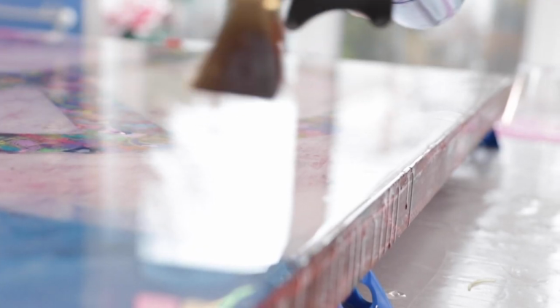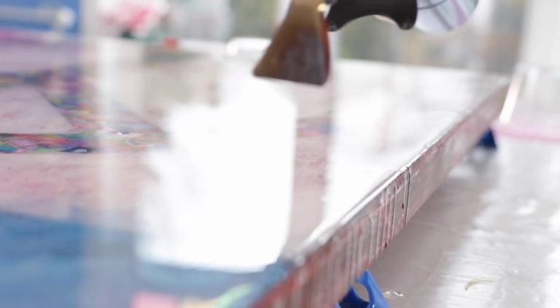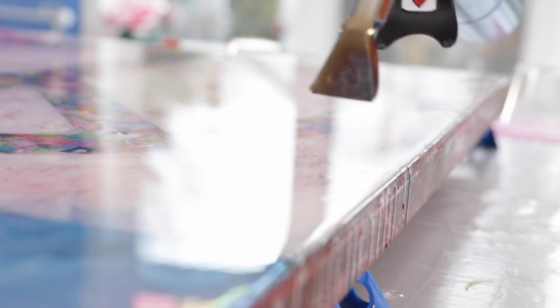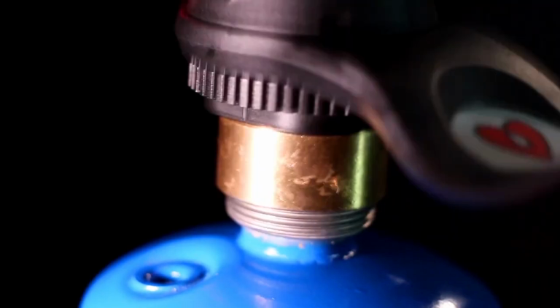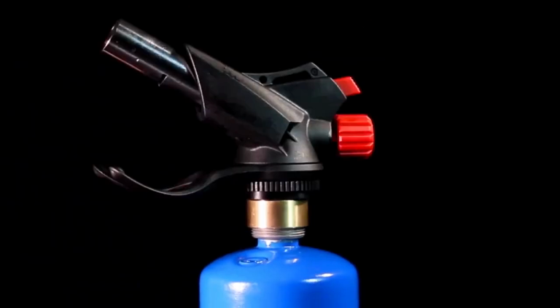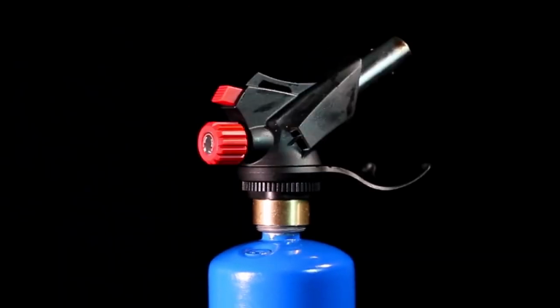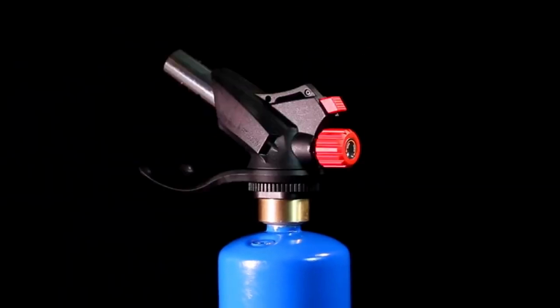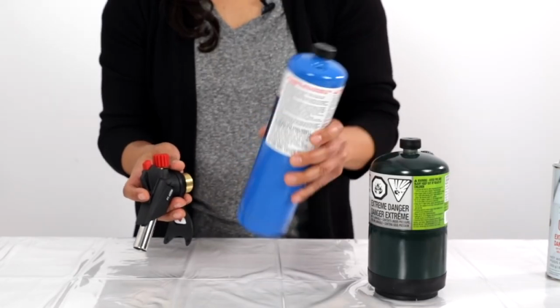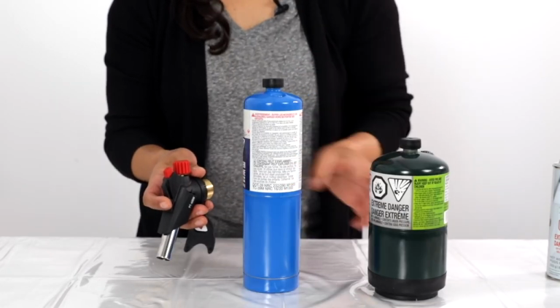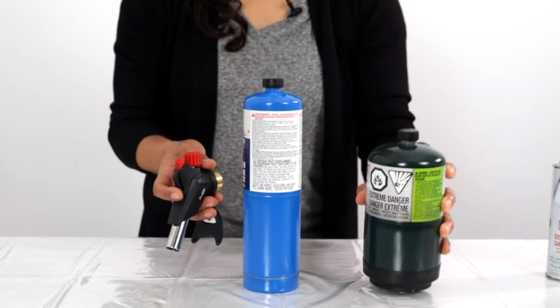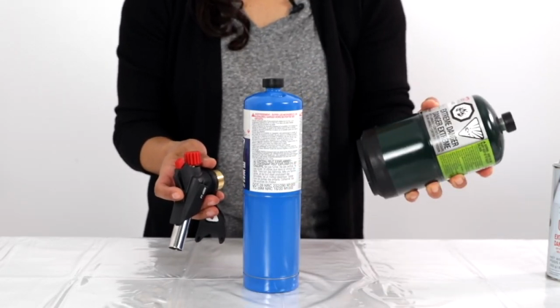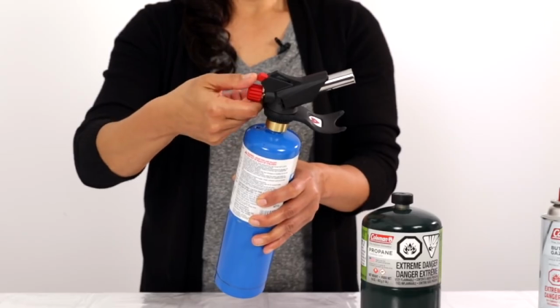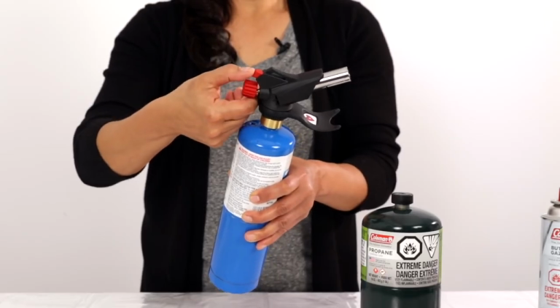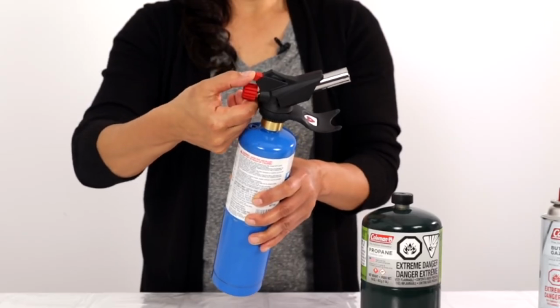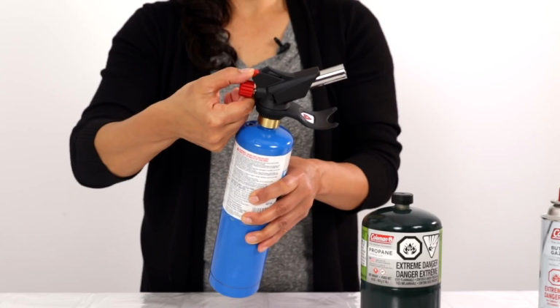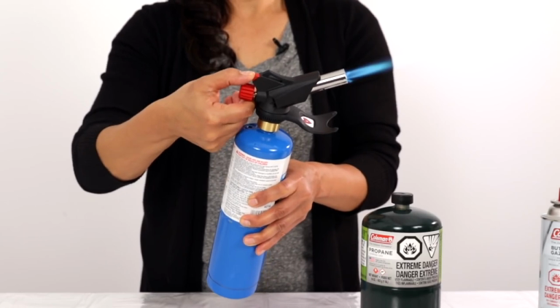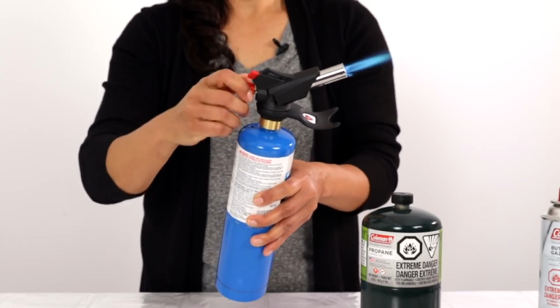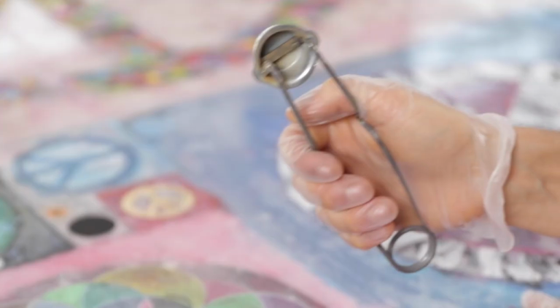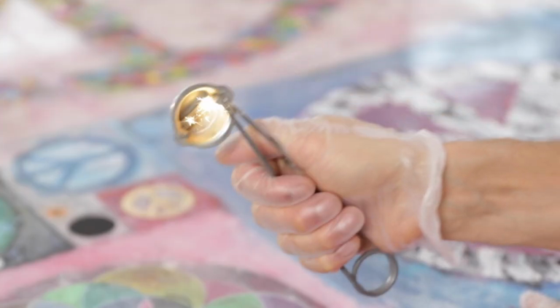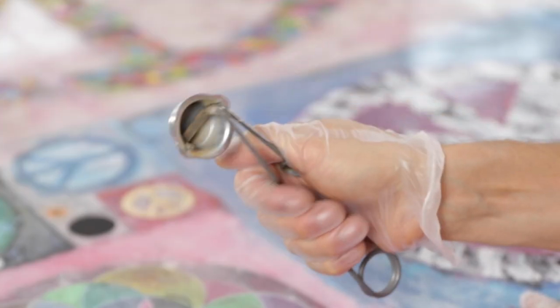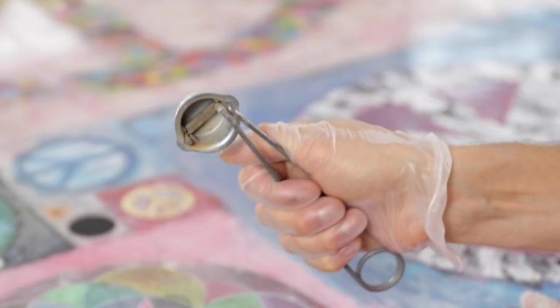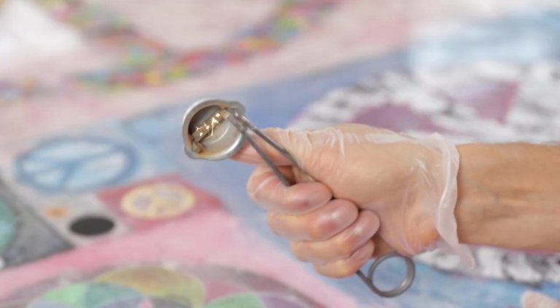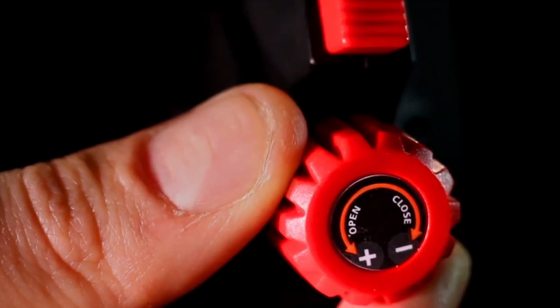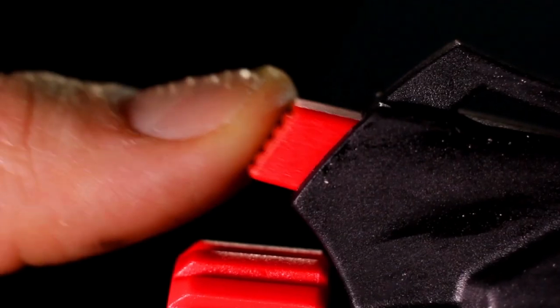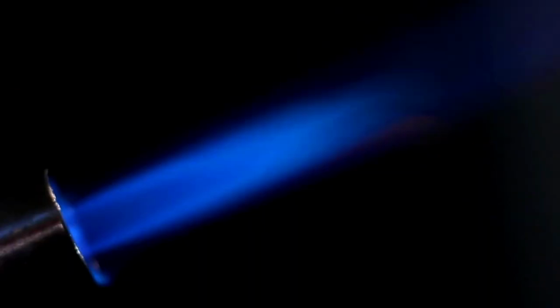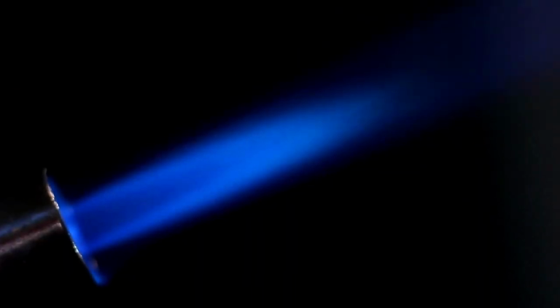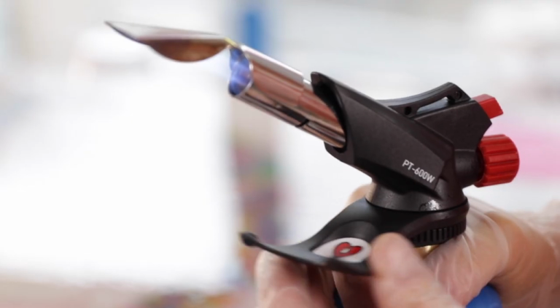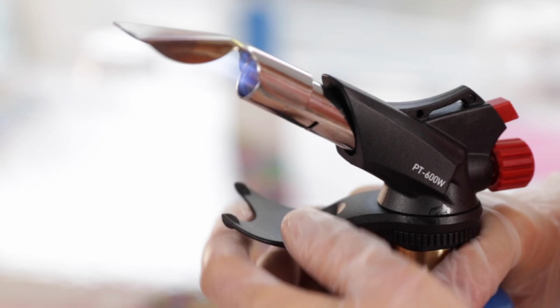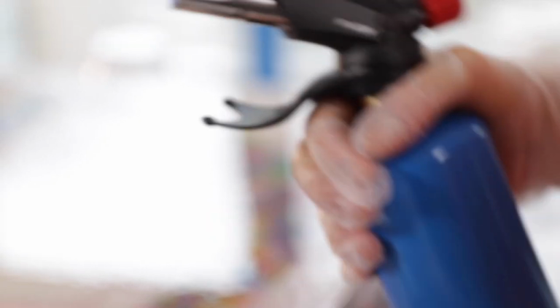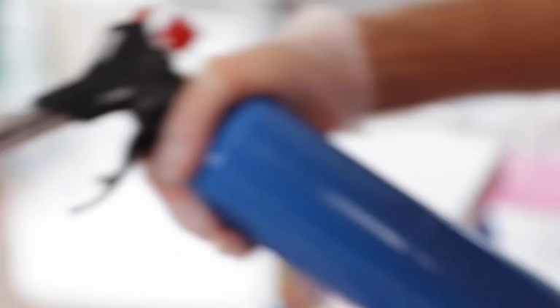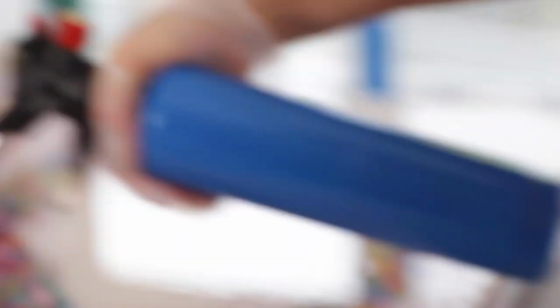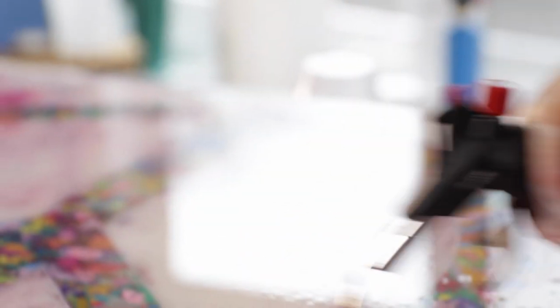It just fits on standard tanks that you can find anywhere. It has a push-button ignition instead of making a spark with one of those flints like your grandpa used to do. This is as safe as you can get with the hand protector here.